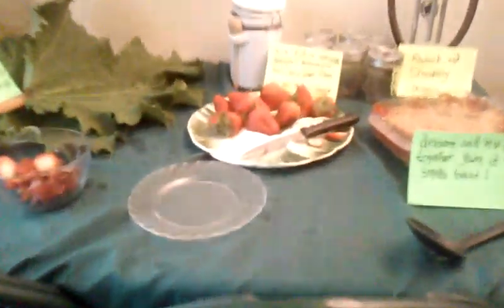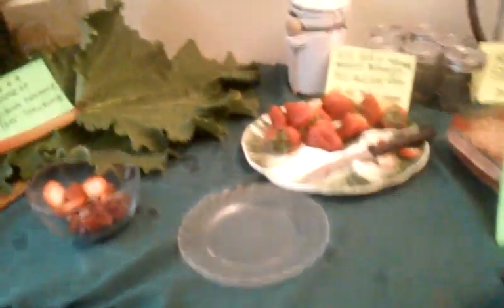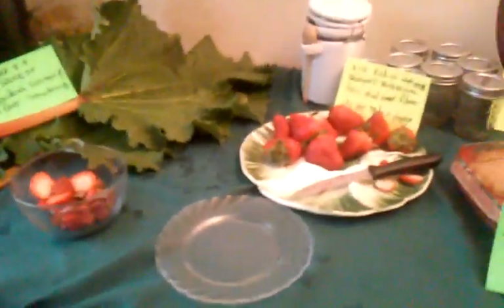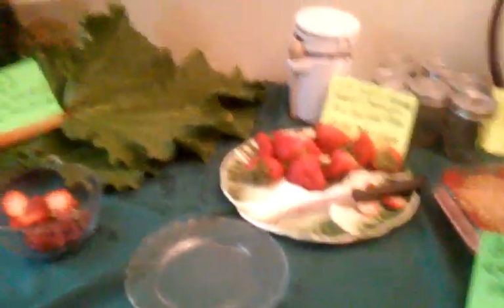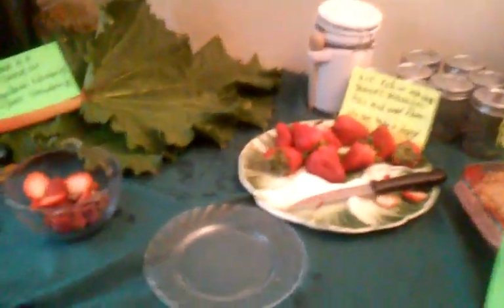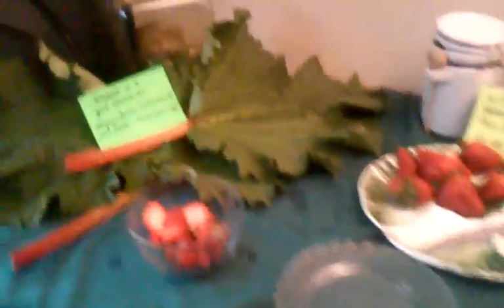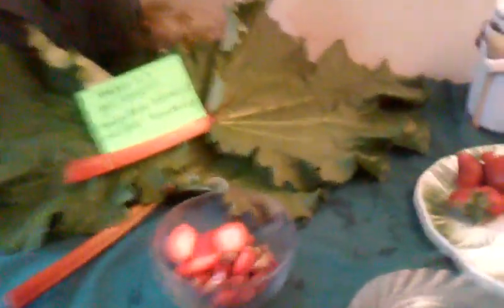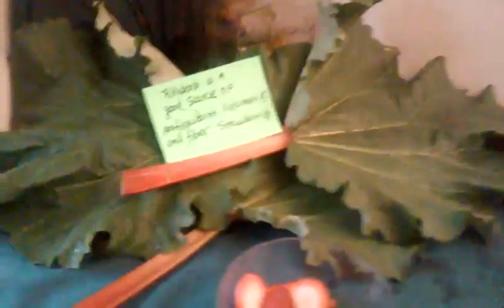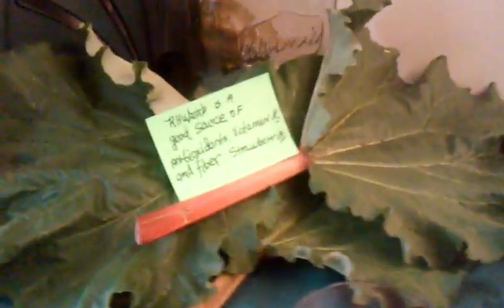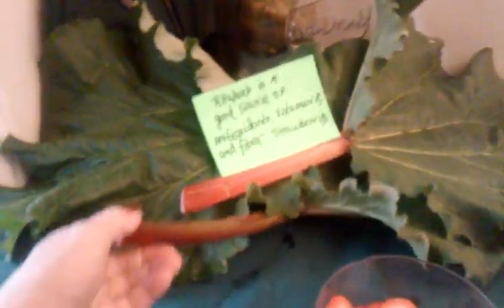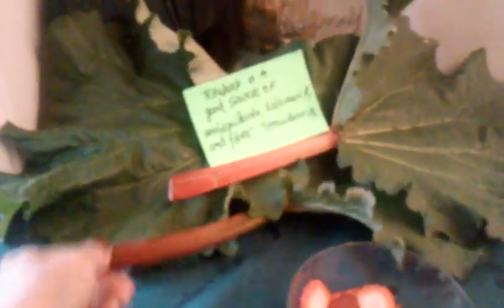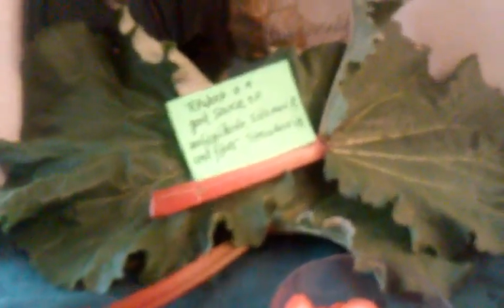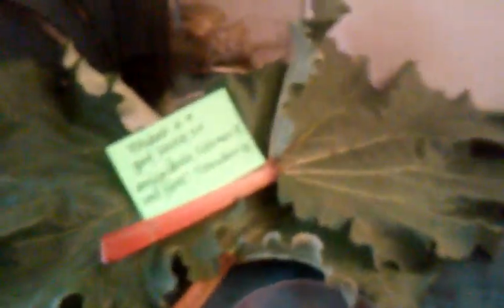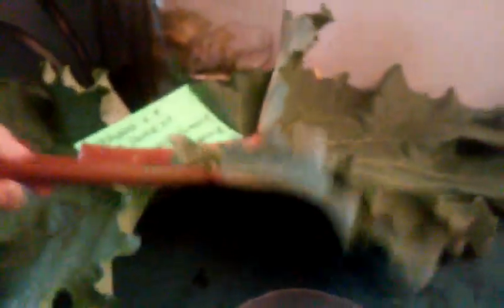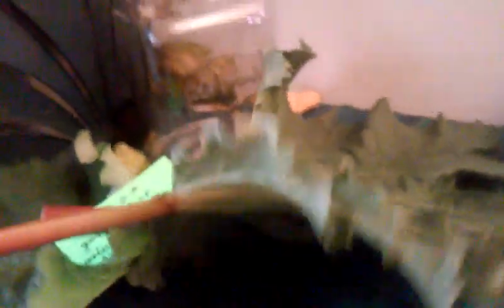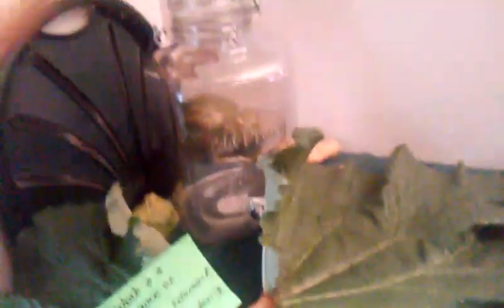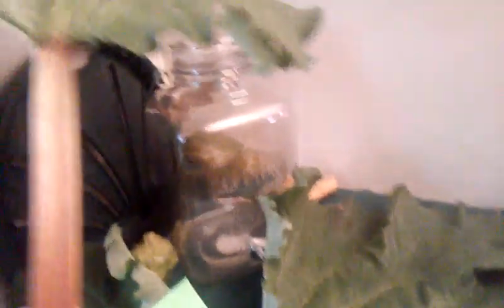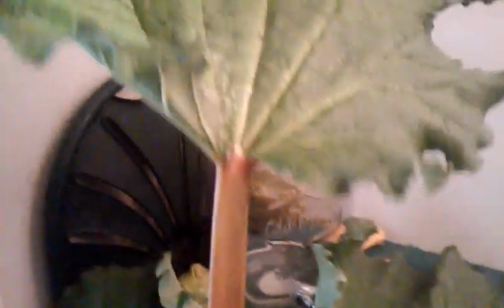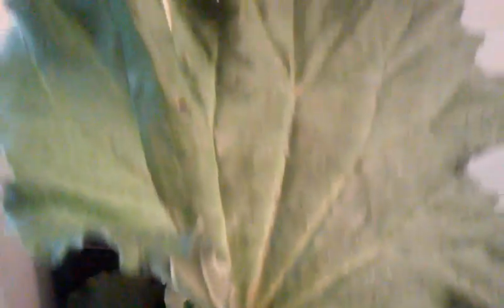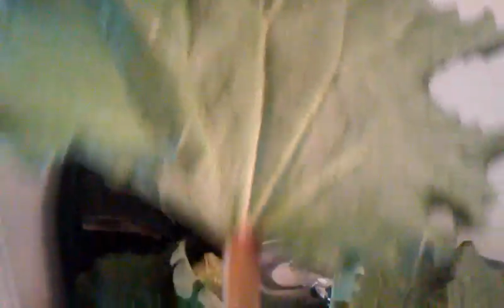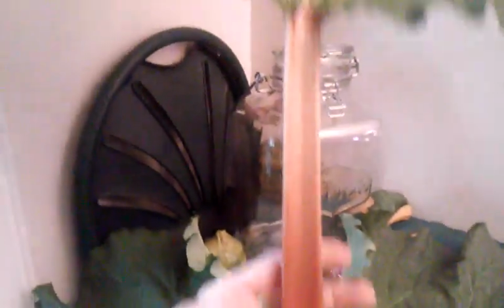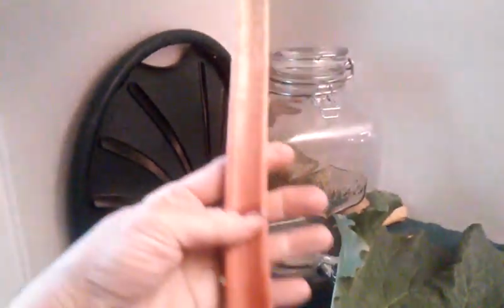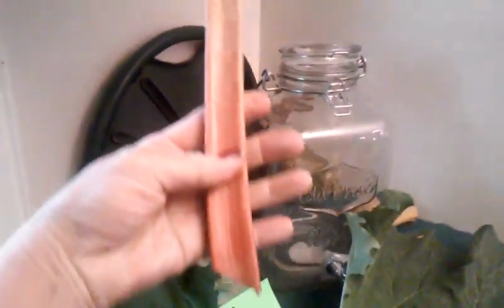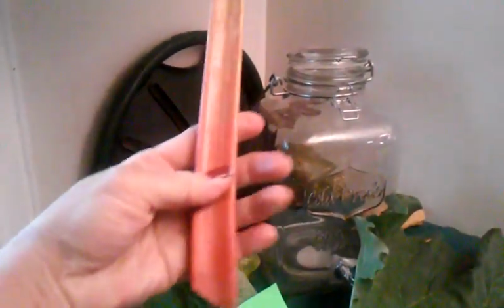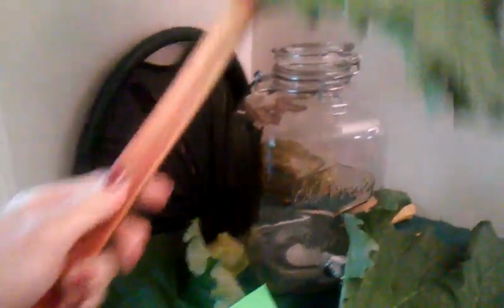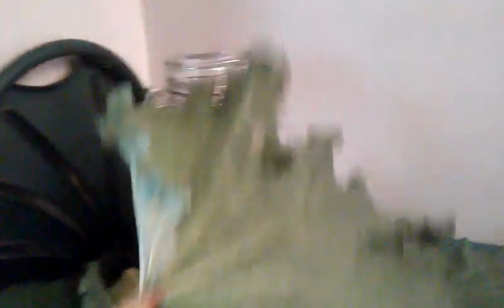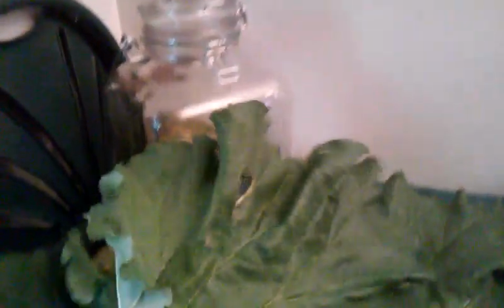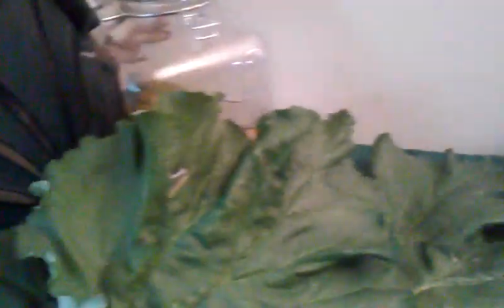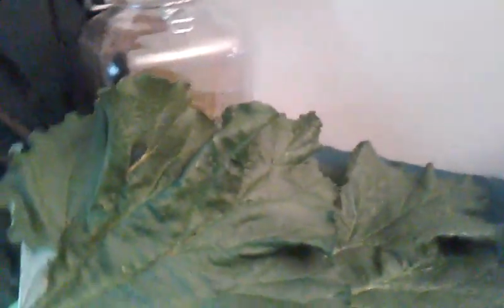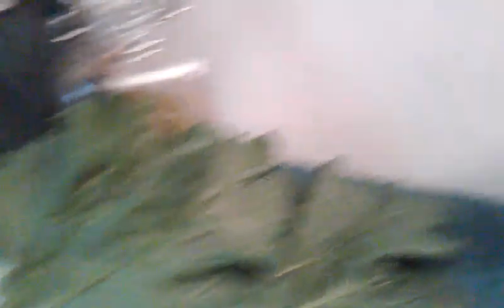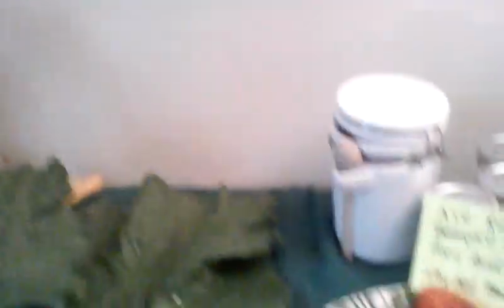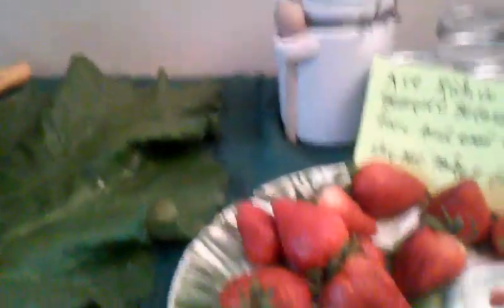Here is the rhubarb — I picked it like this, nice and big. Don't eat the leaves, they are toxic. But I just pop it right off the stem. Here's some strawberries.